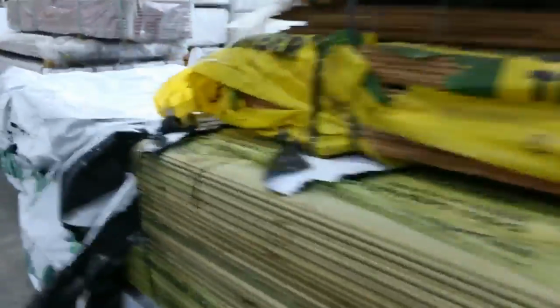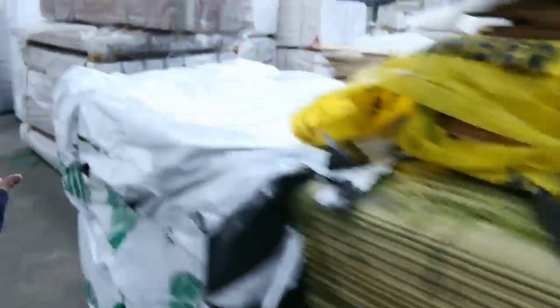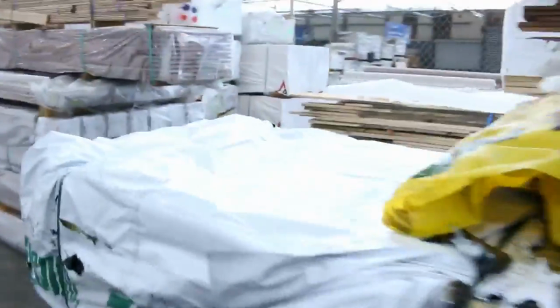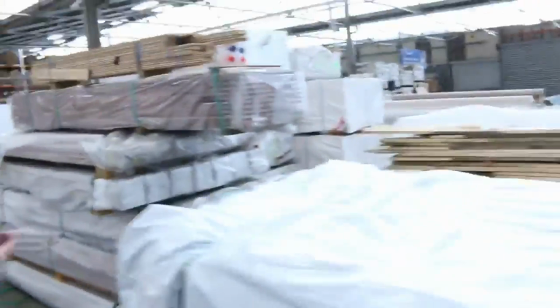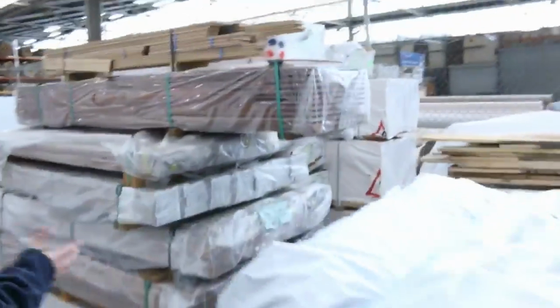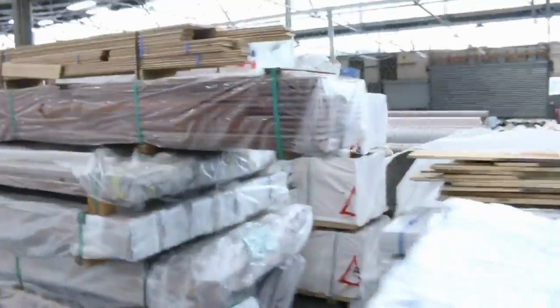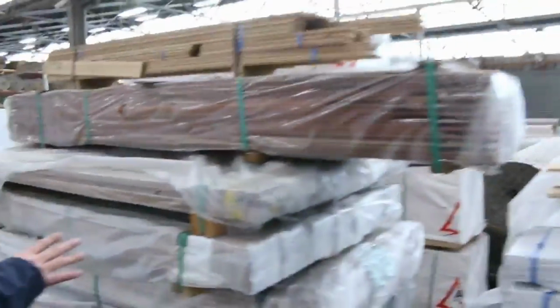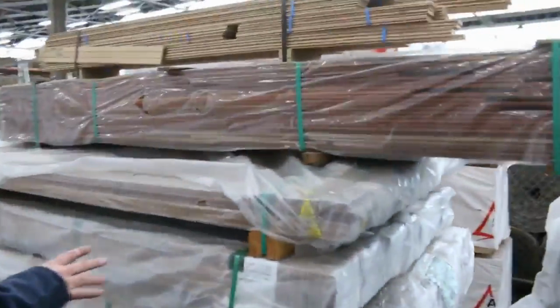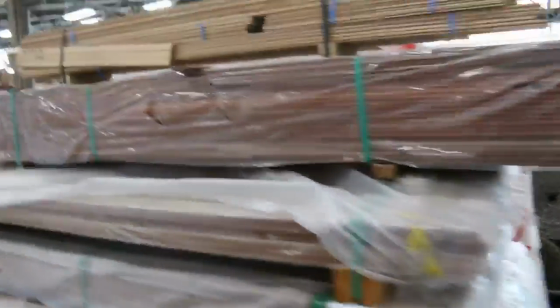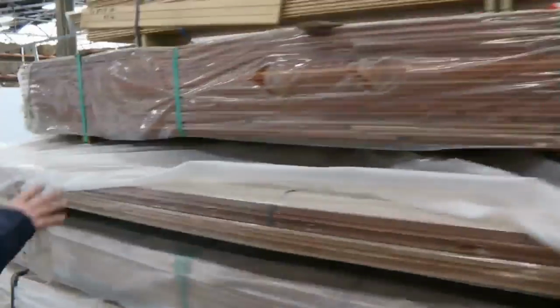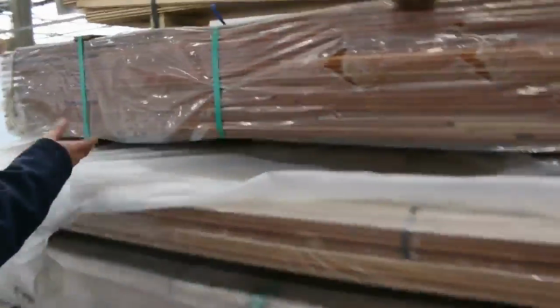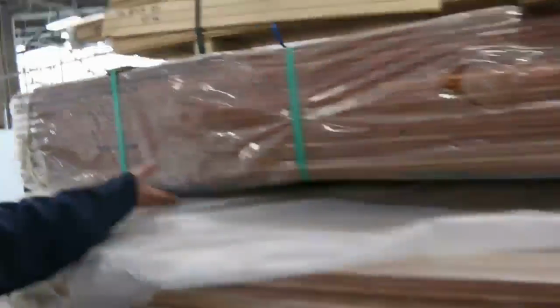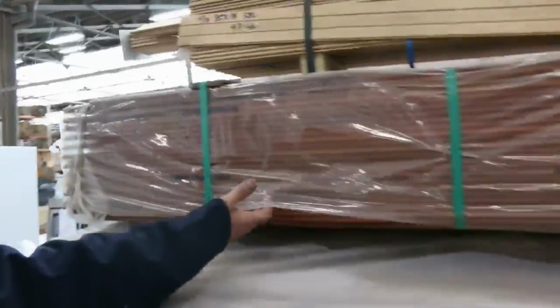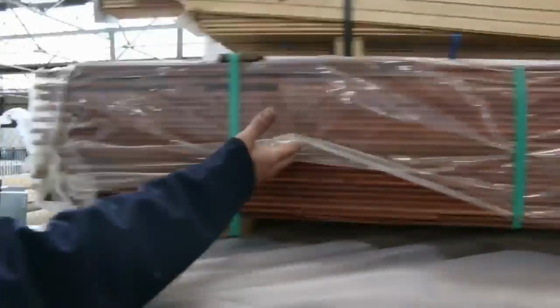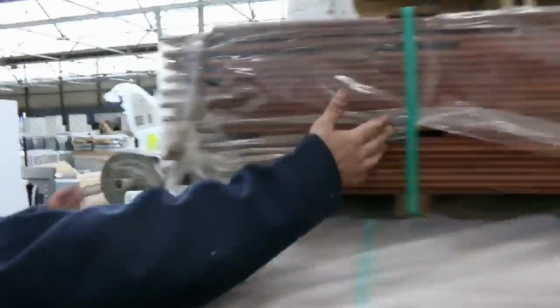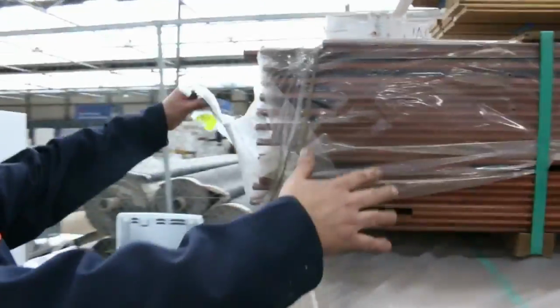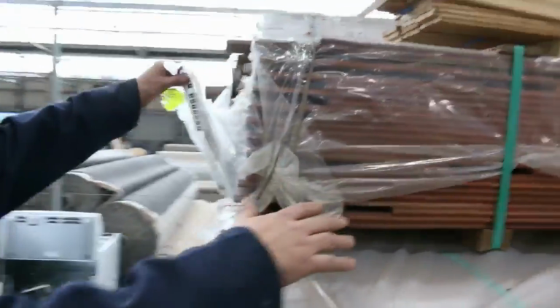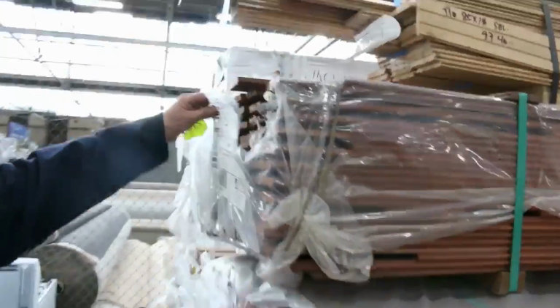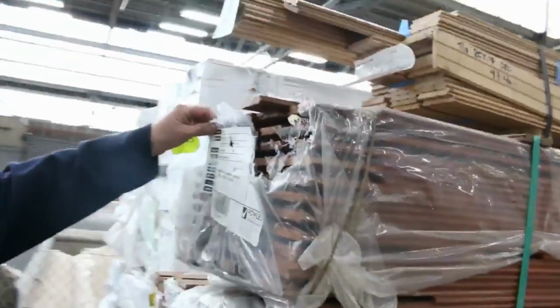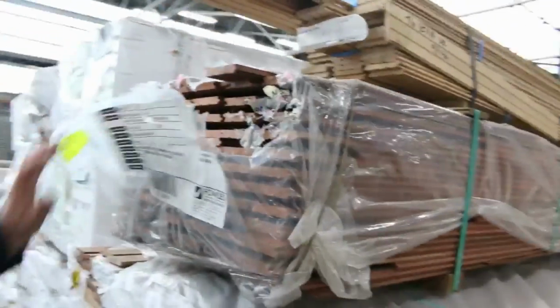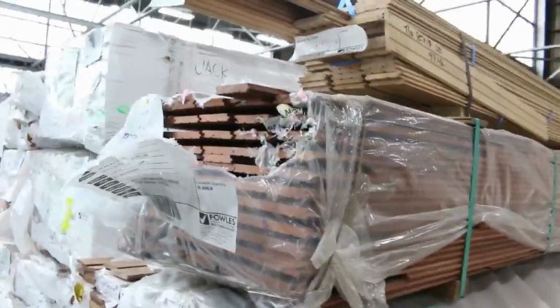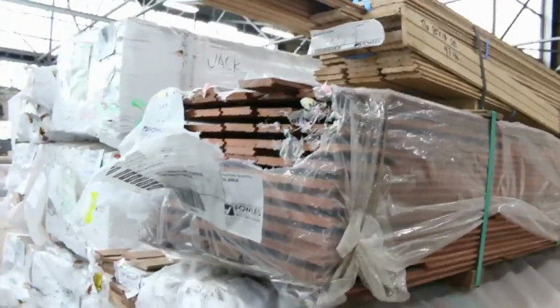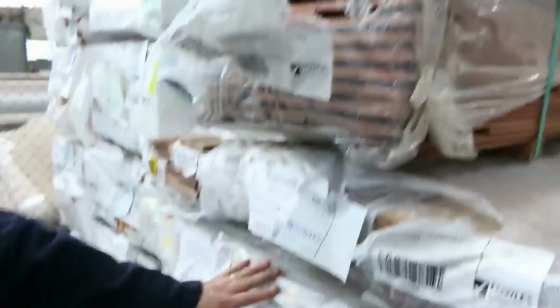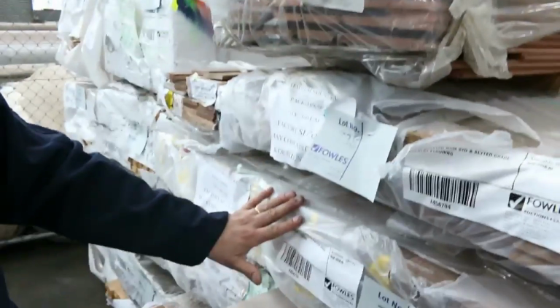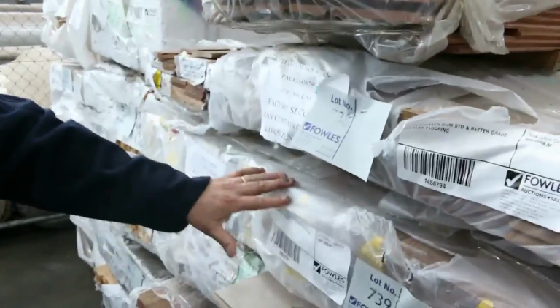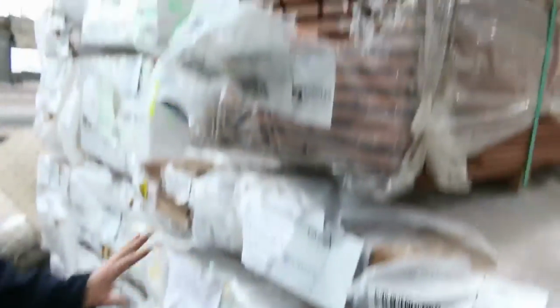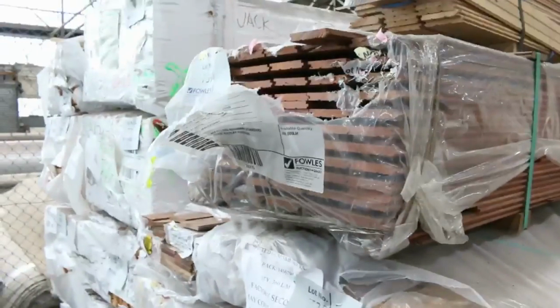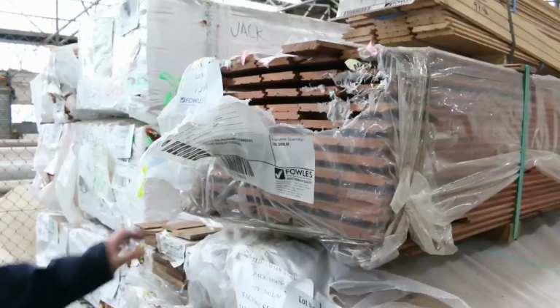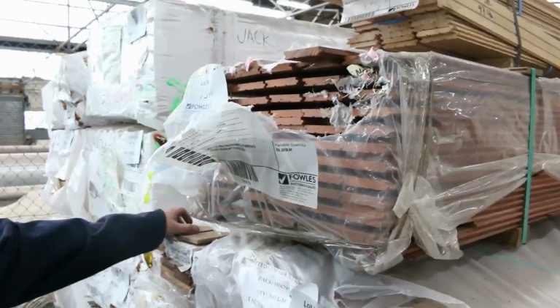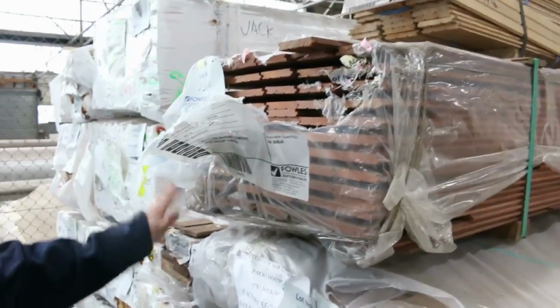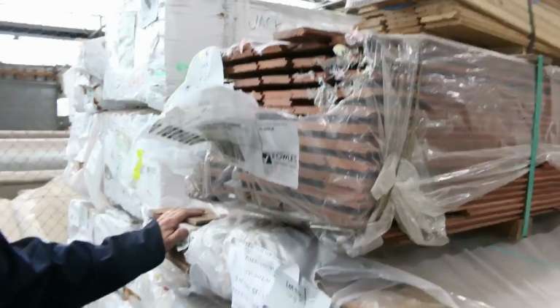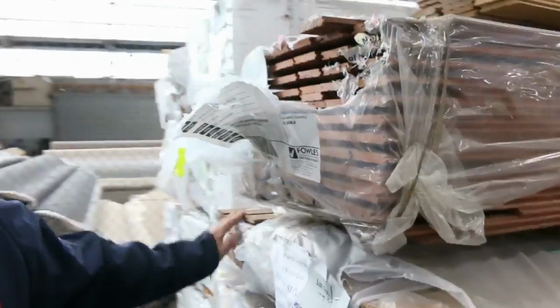Overlay flooring — we've got the 13mm and plenty of that here. So again, that's the brush box, the red mahogany. I think we've got some brush box, some spotted gum, all in that overlay profile — so it's going really well.